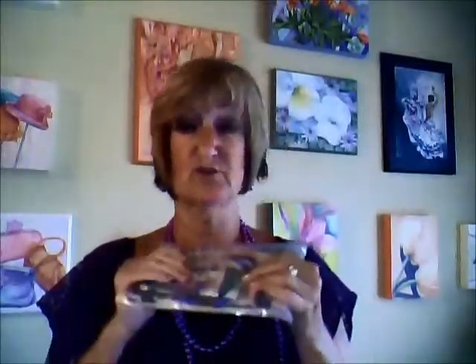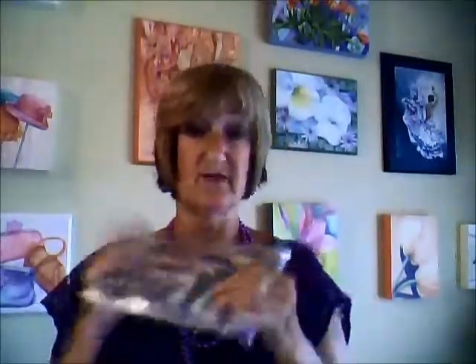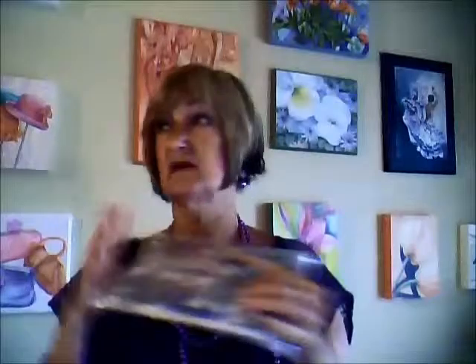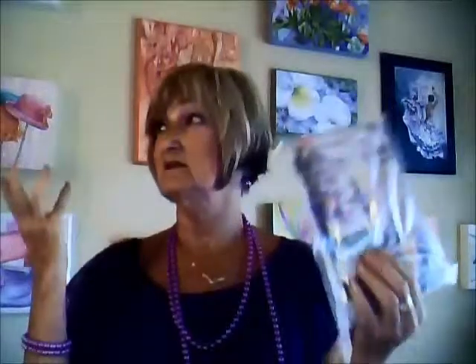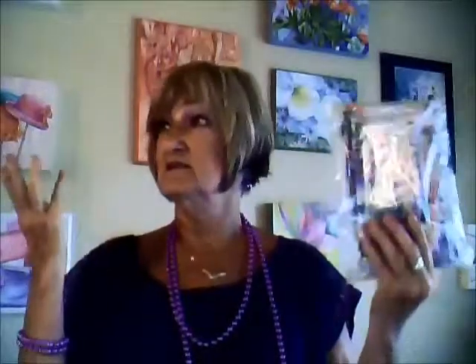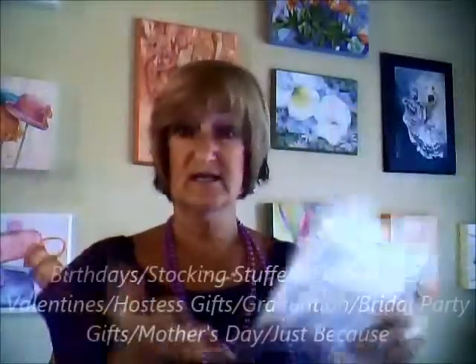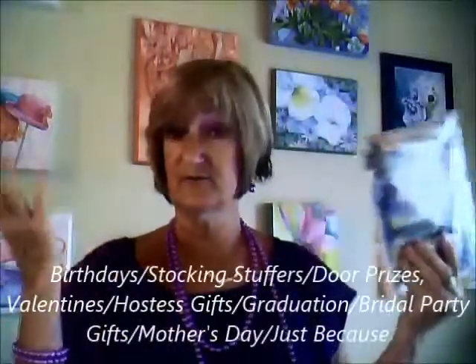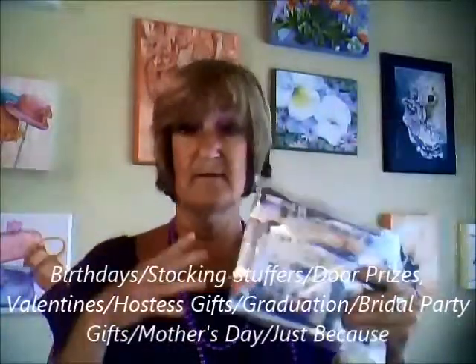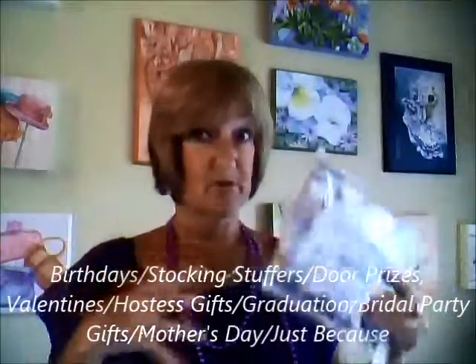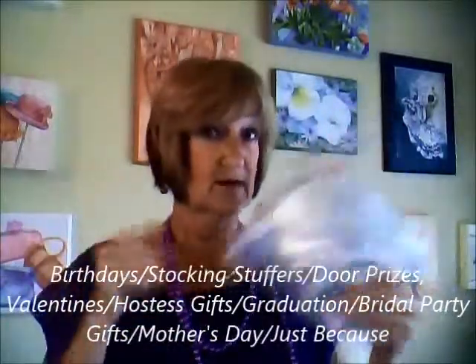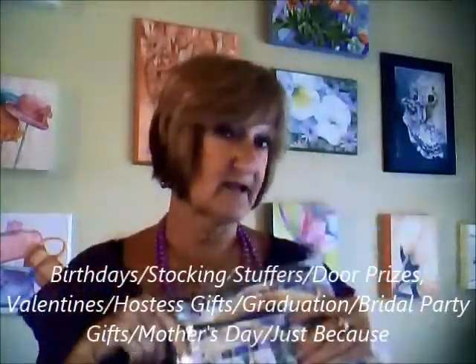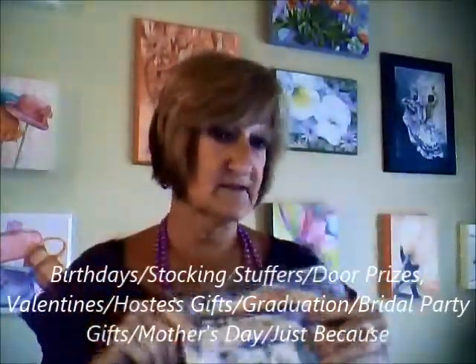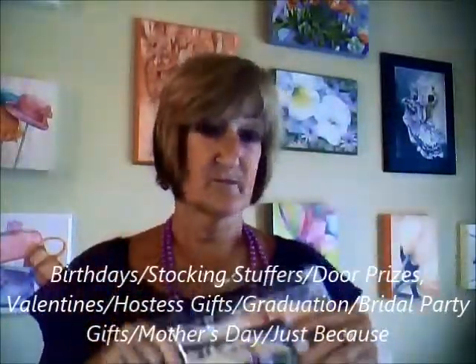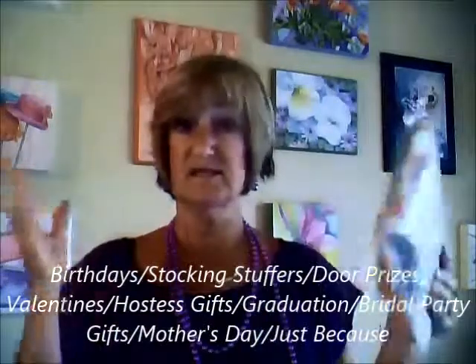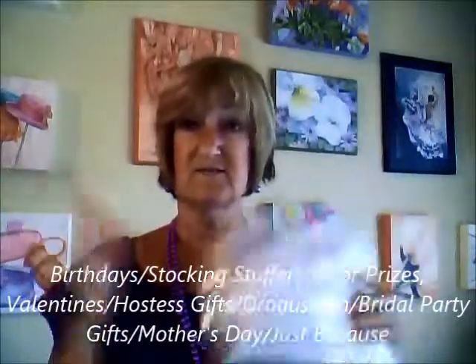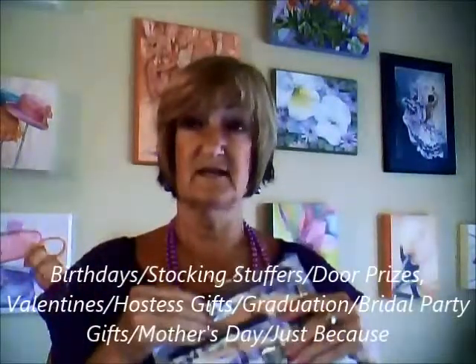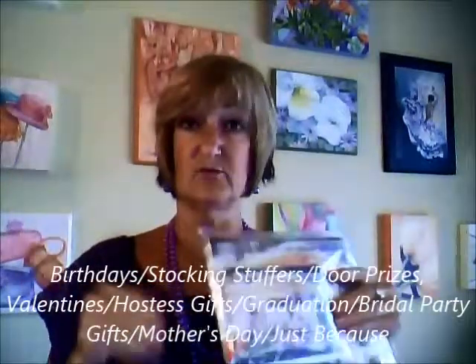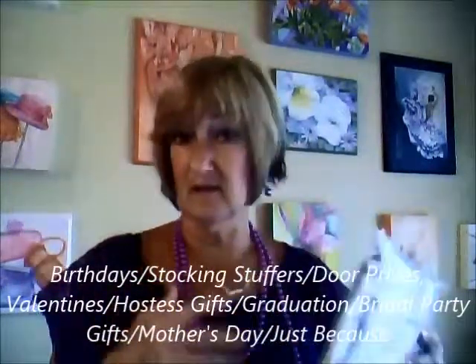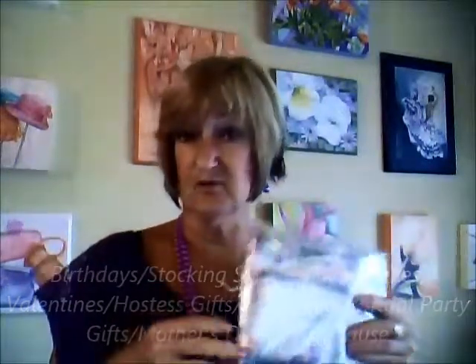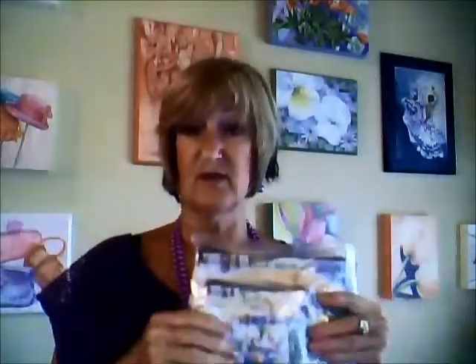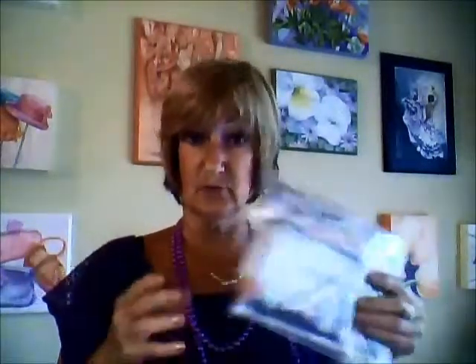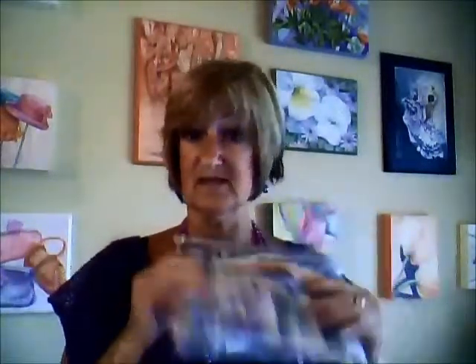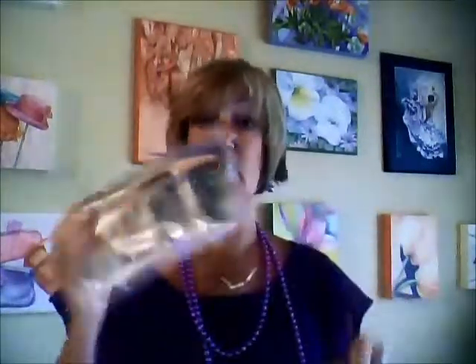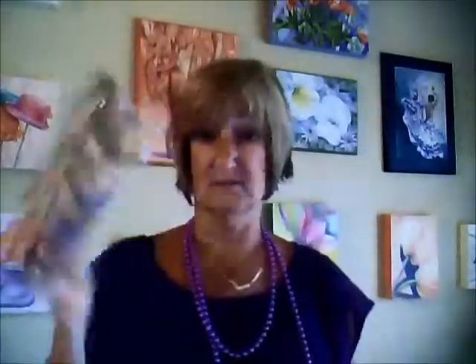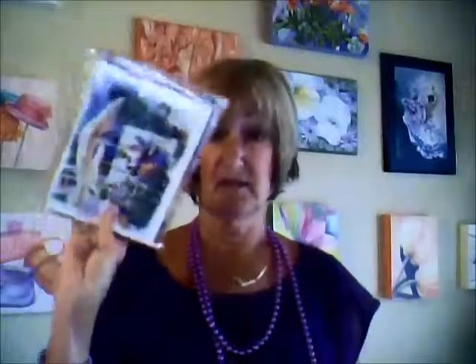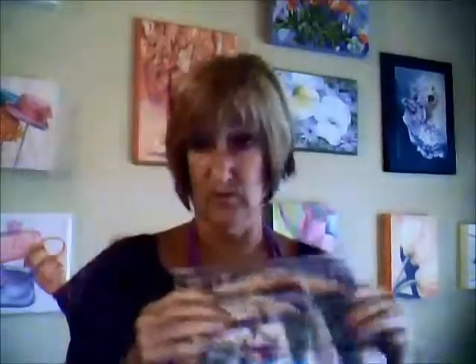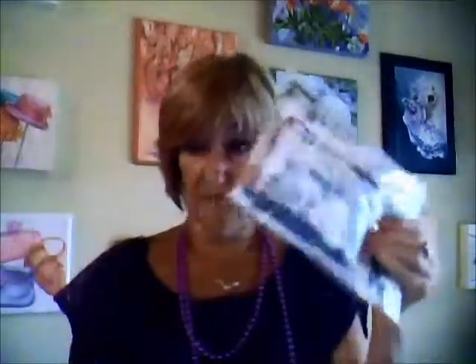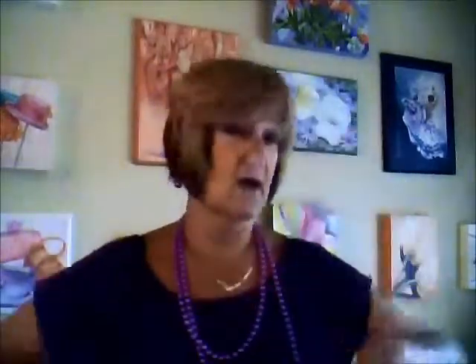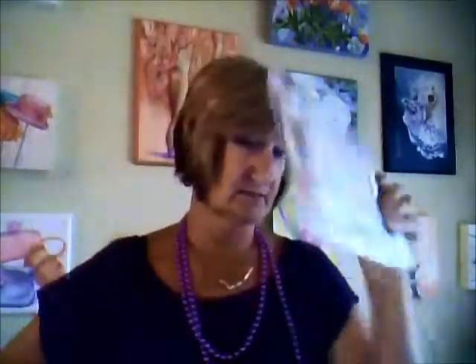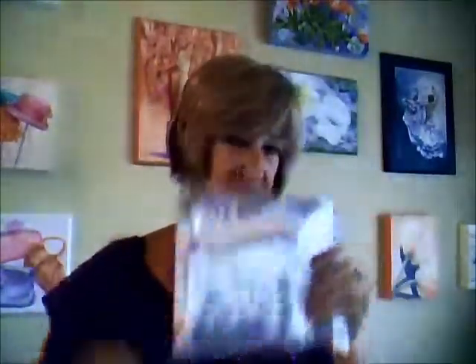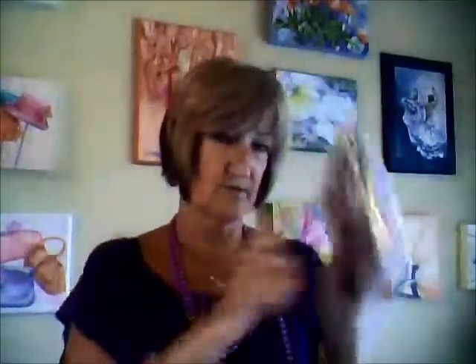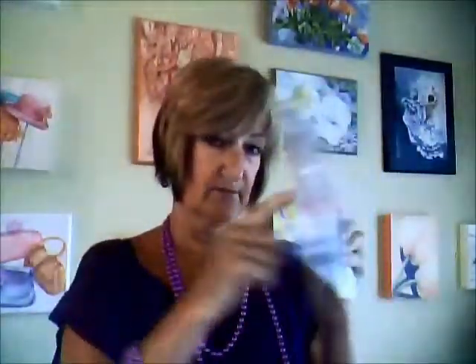They're wonderful gifts you could give people on birthdays, Mother's Day, graduation, Valentine's Day, stocking stuffers. They're great for bridal party gifts, hostess gifts, and if you're in a club of sorts and have door prizes, these are awesome. And guys, tell your men about these too!